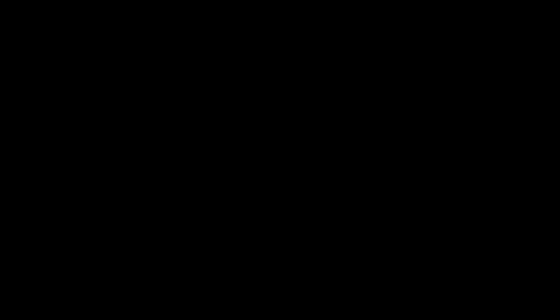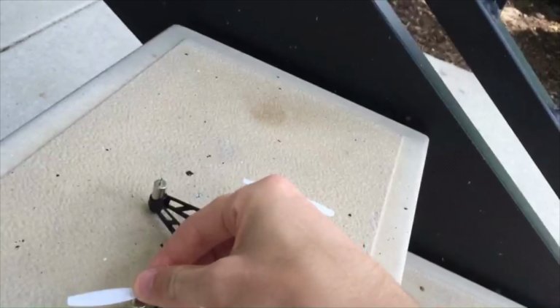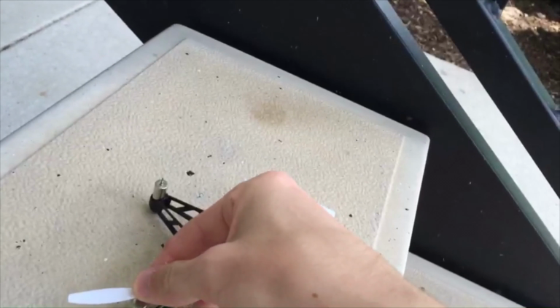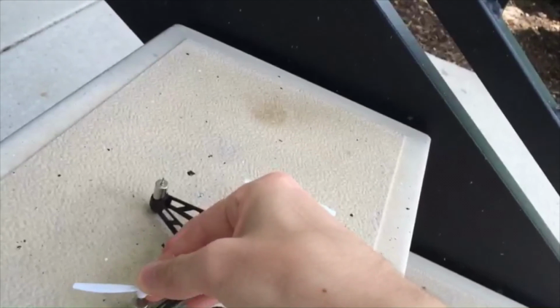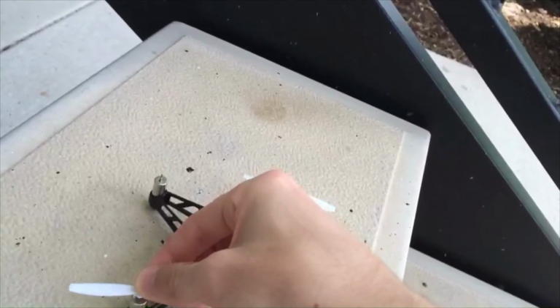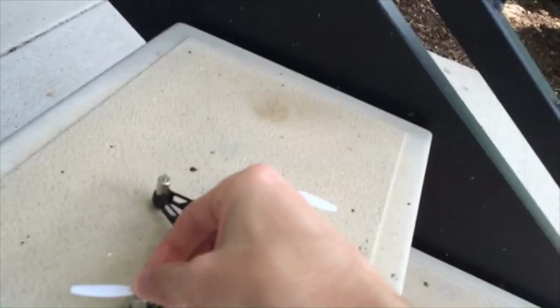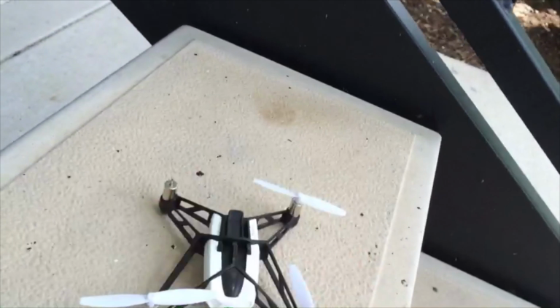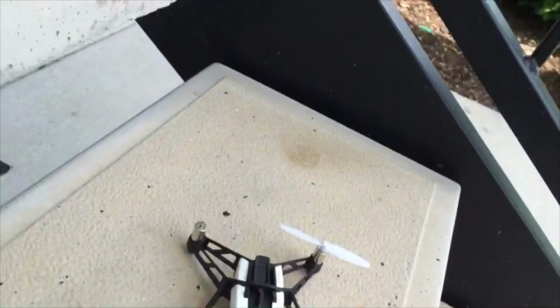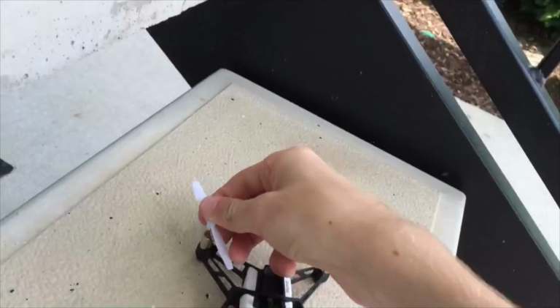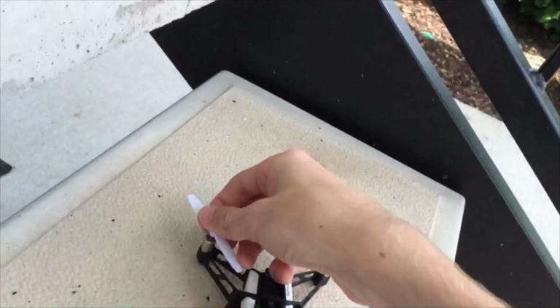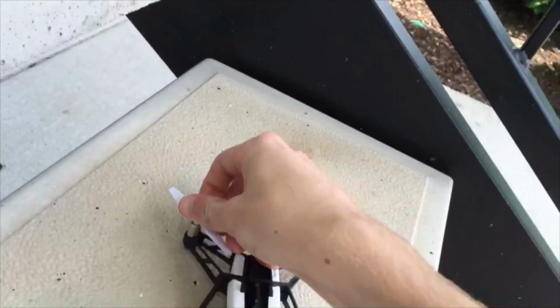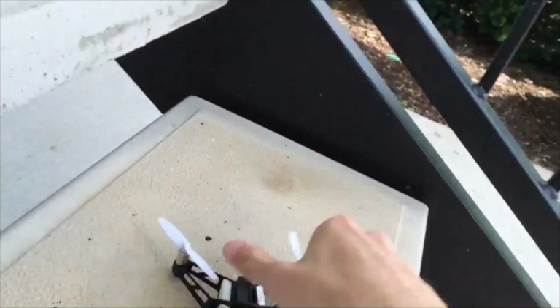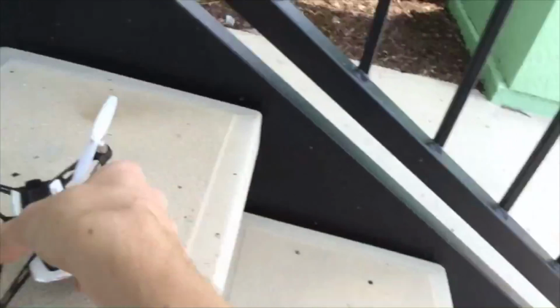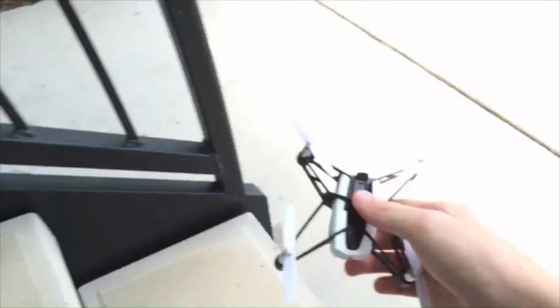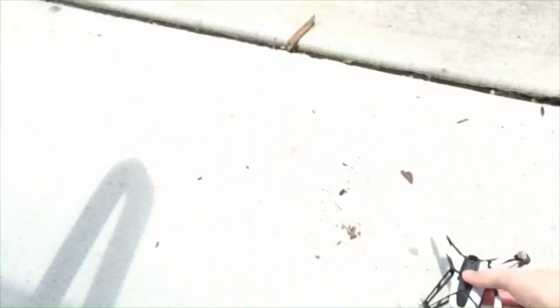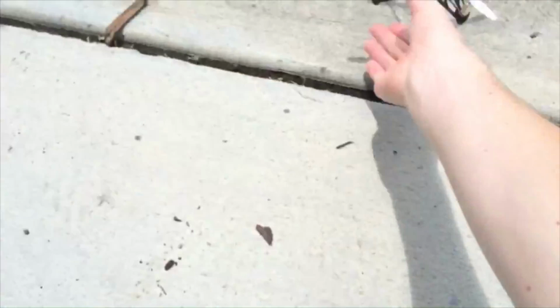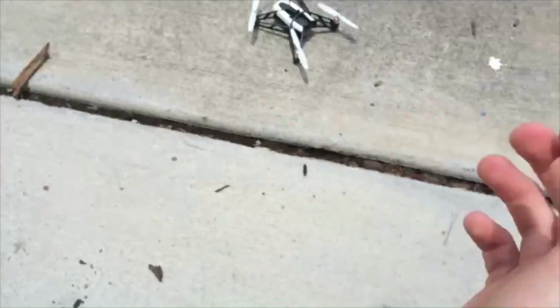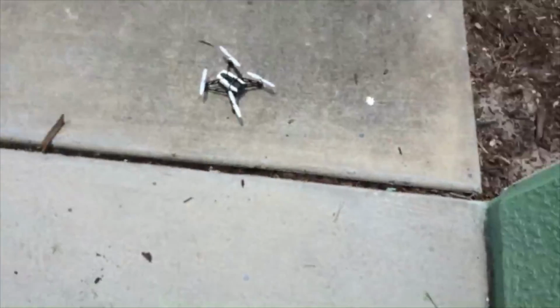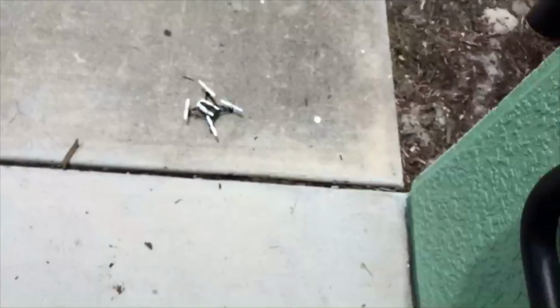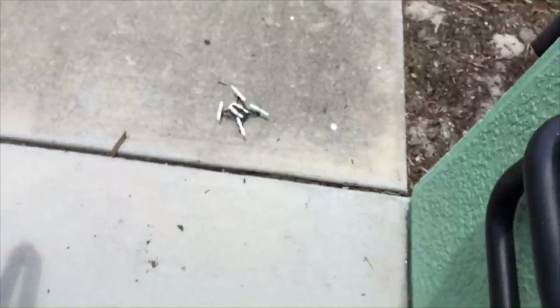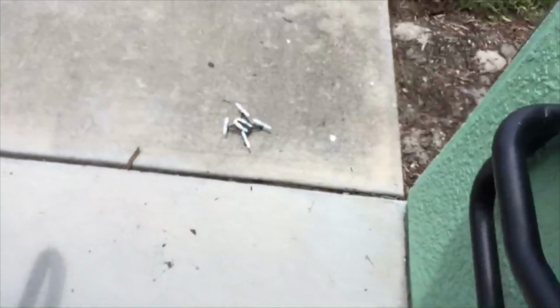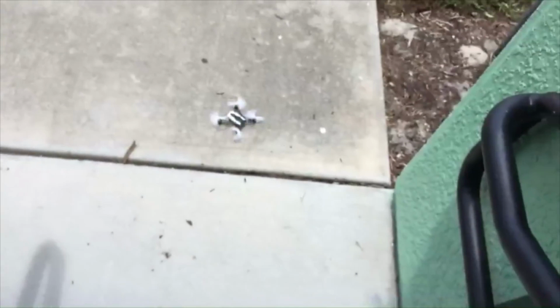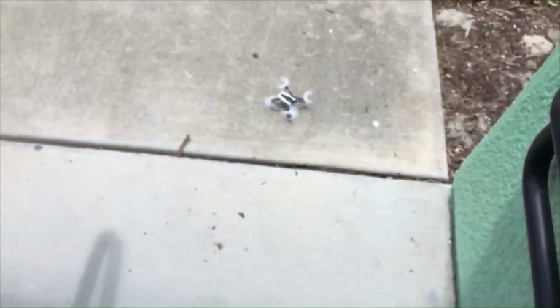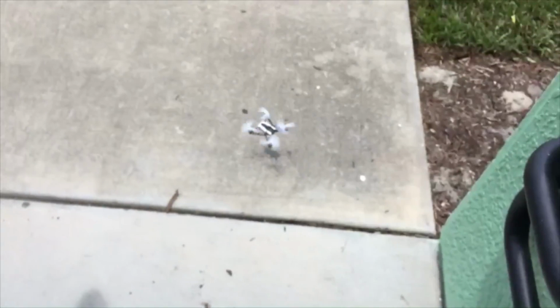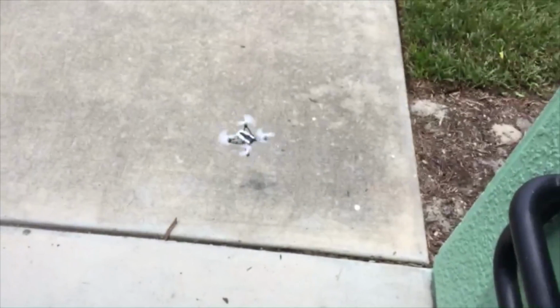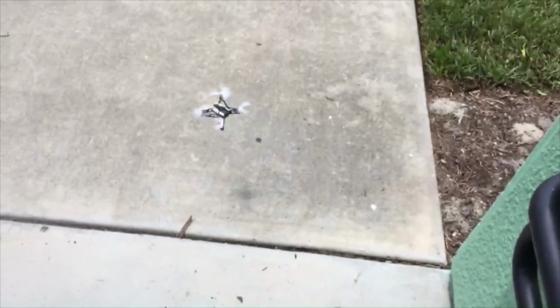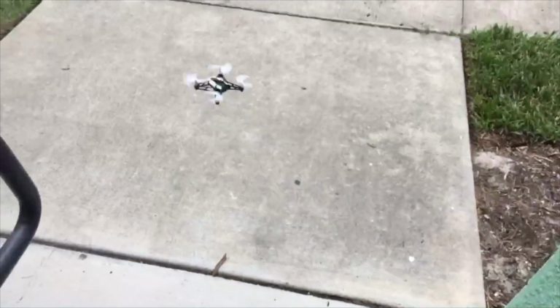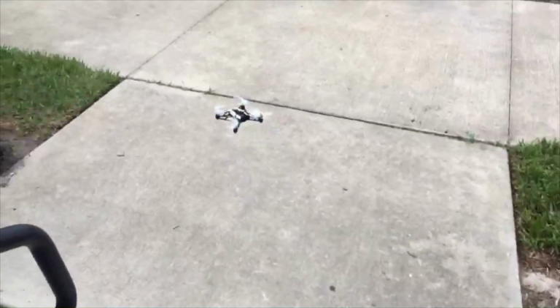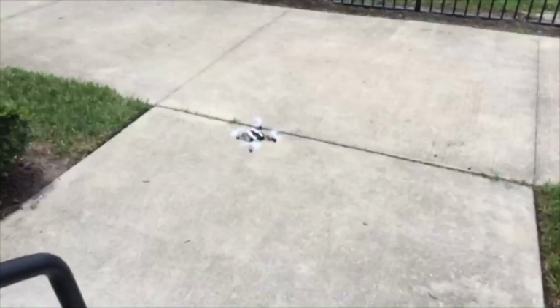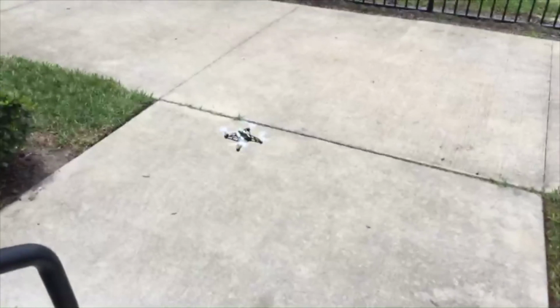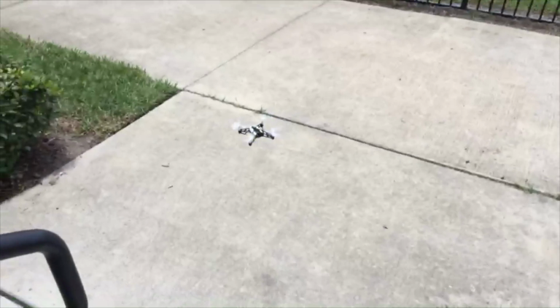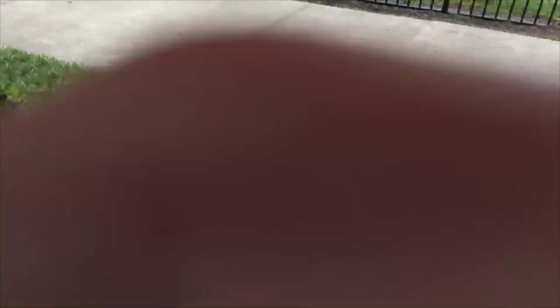The worst that I could do was knock the propellers off. I couldn't snap them and I couldn't break anything else on the drone. If I couldn't do anything worse than that, it's hard to believe that you guys could either. It's a very tough machine and you can get it back up and flying again in no time.